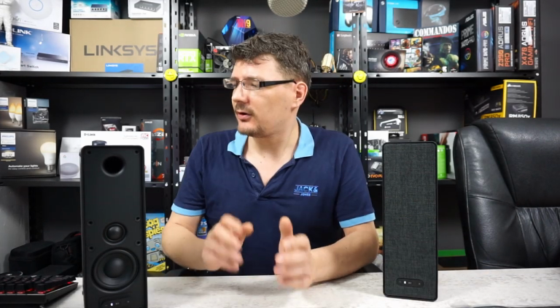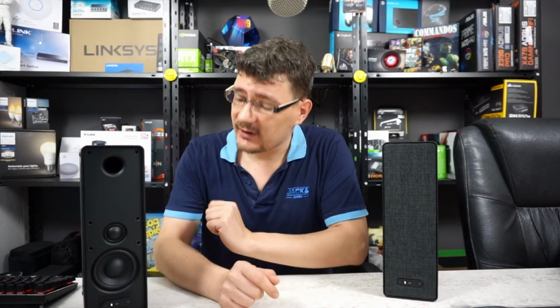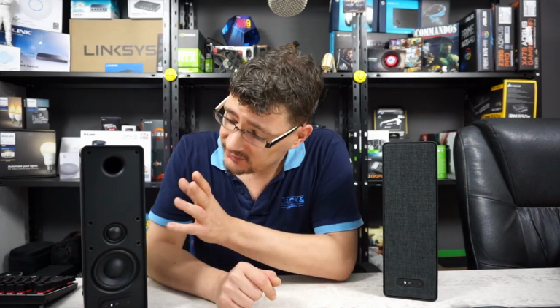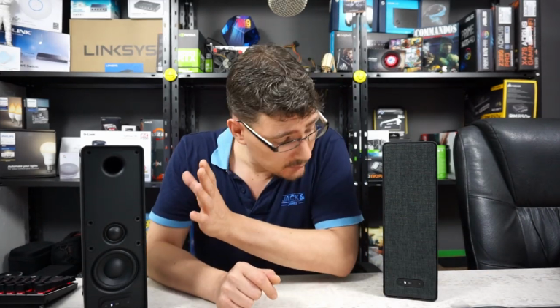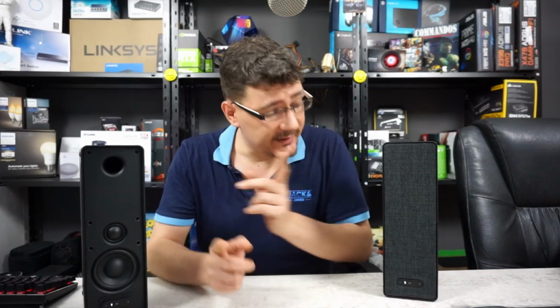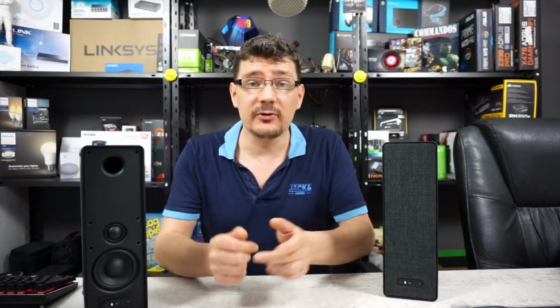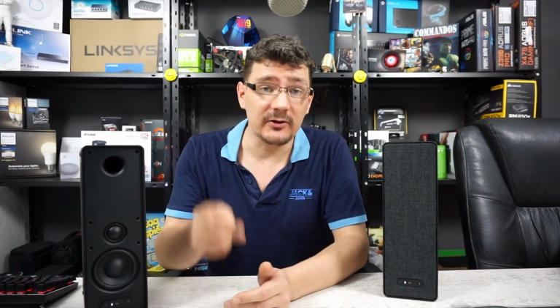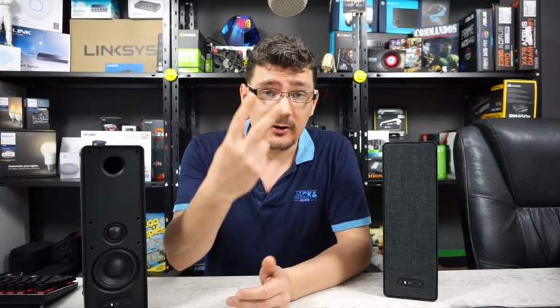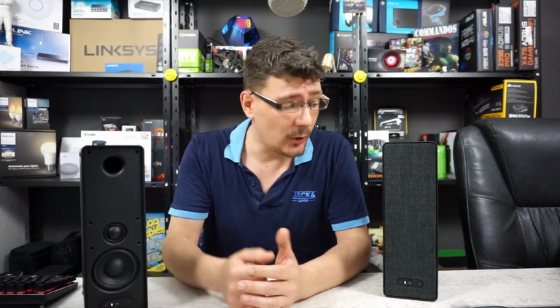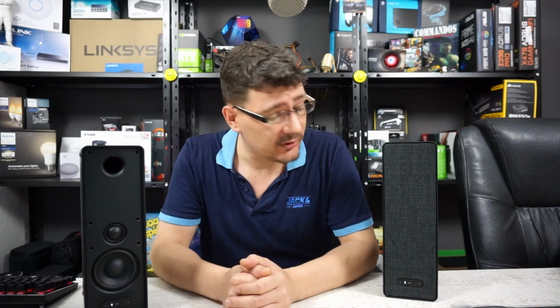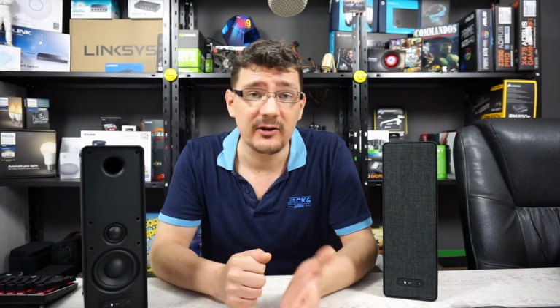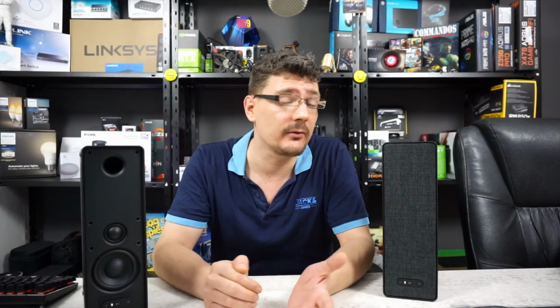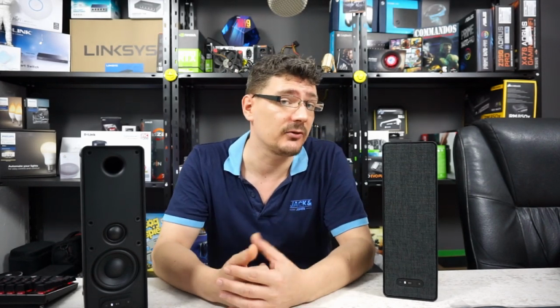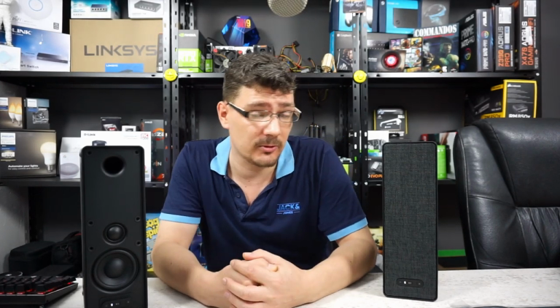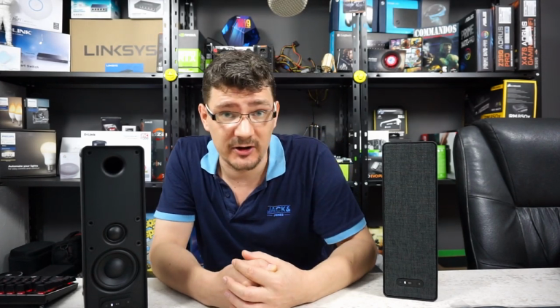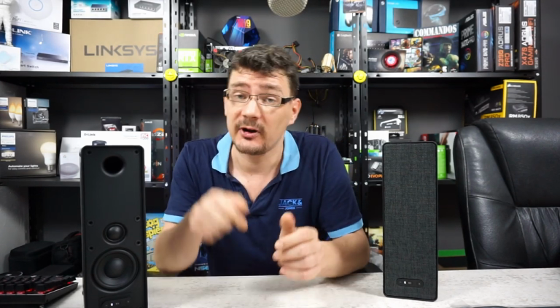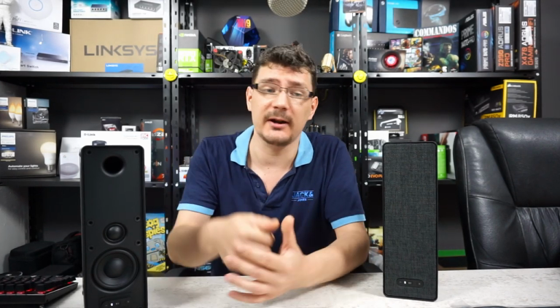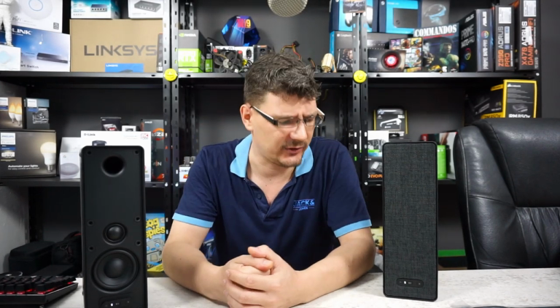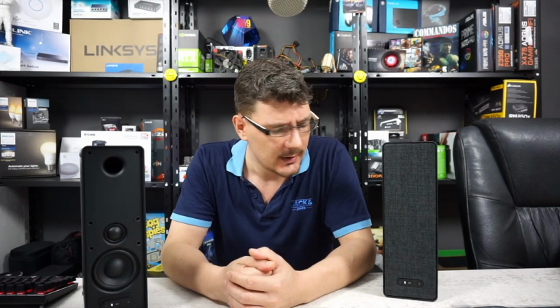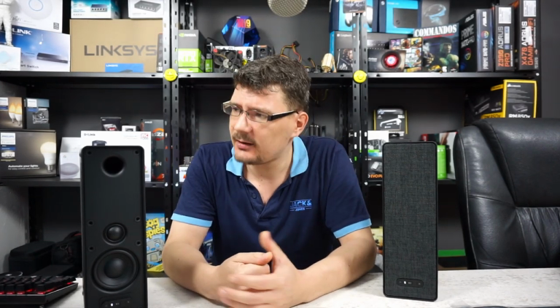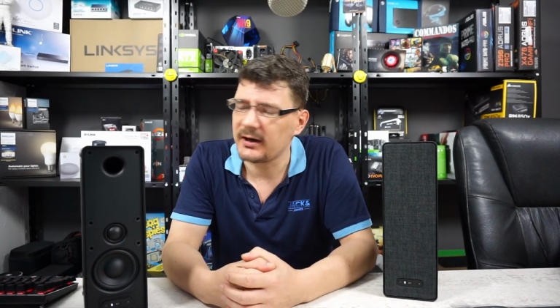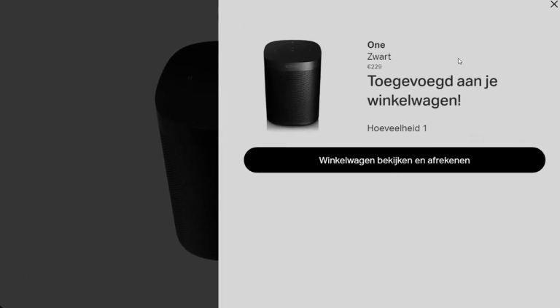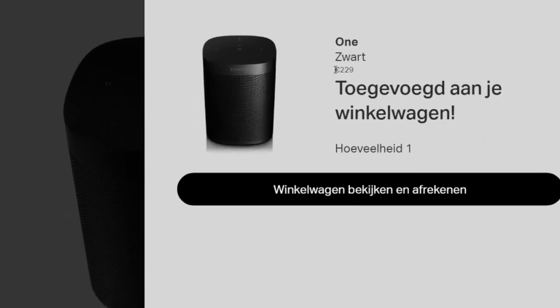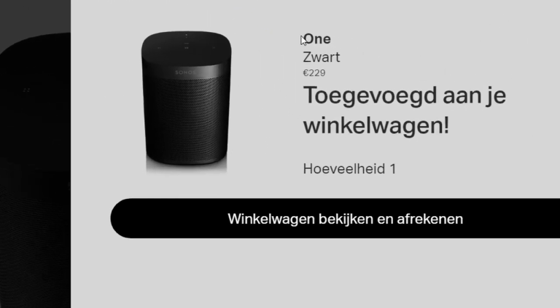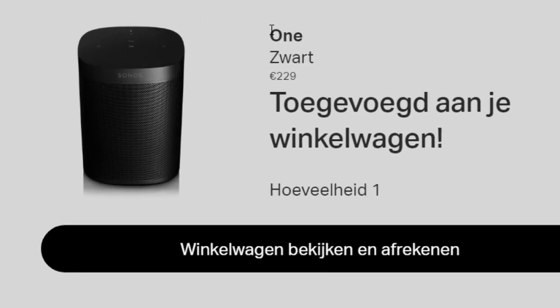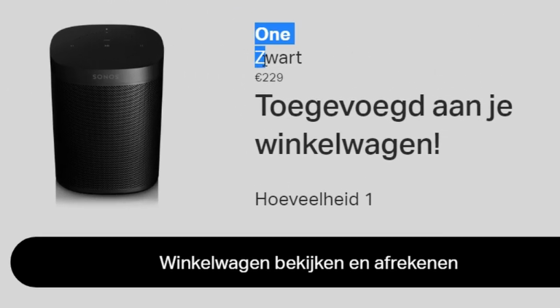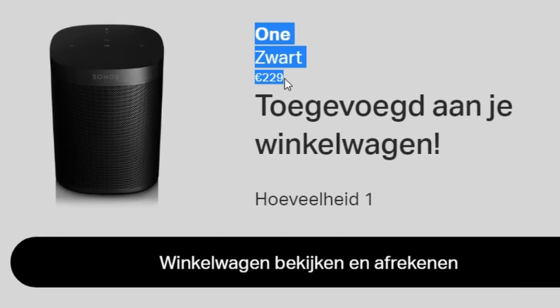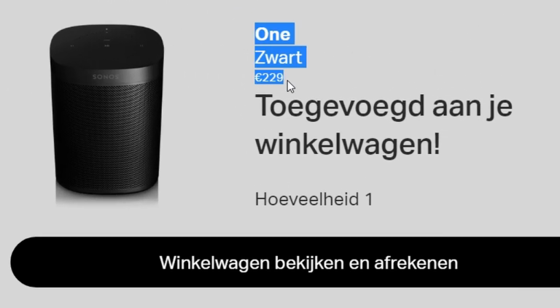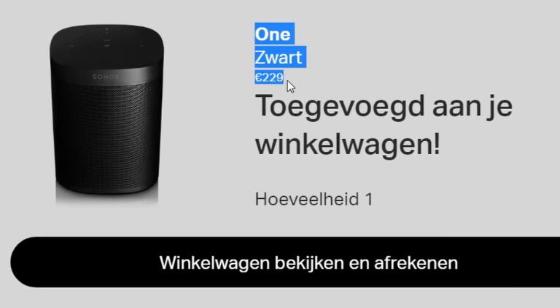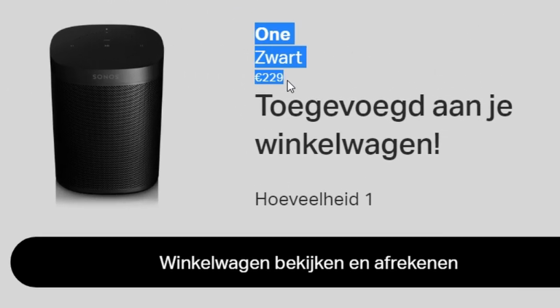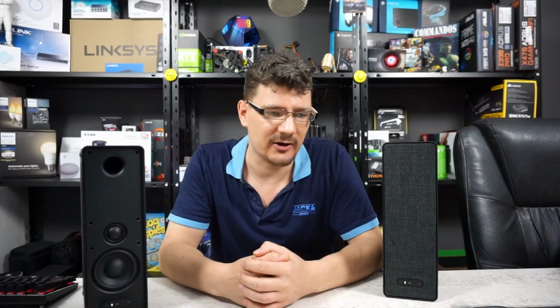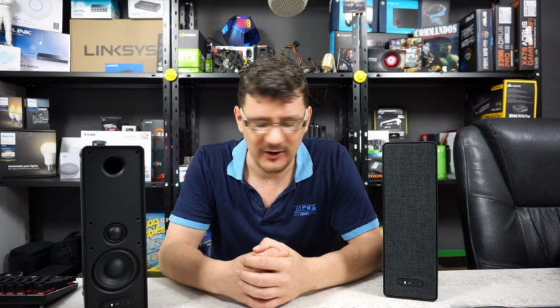The funny thing is, if you buy these two speakers and two wall mounts it will set you back about 220 euros here in the Netherlands. For that amount of money you can't even buy one Sonos One. But how does it actually sound? We're going to find that out in this video.